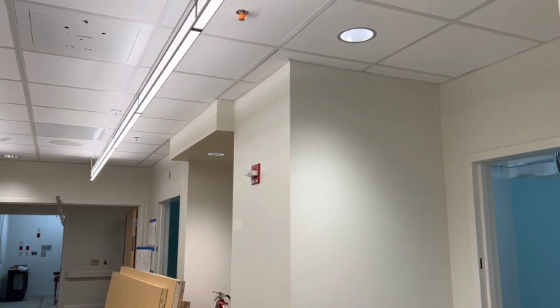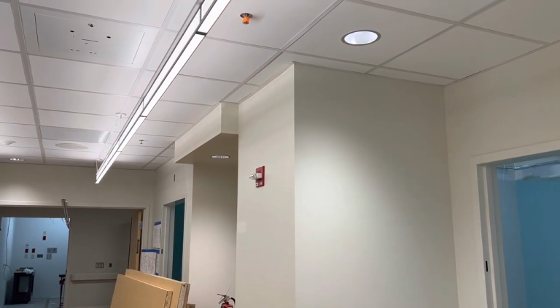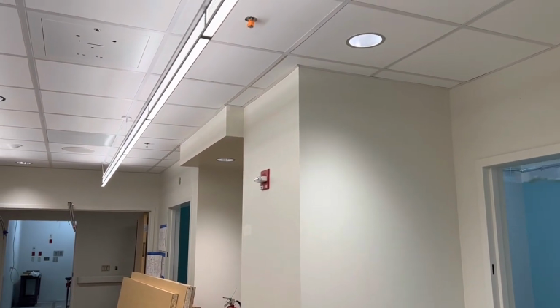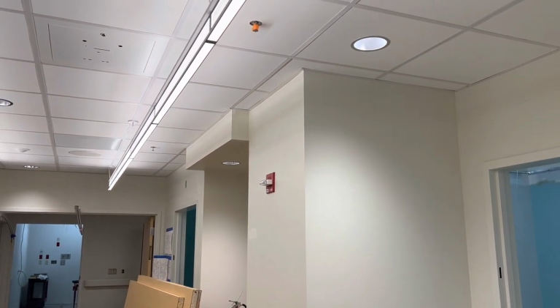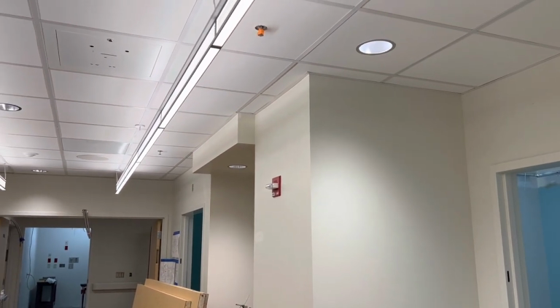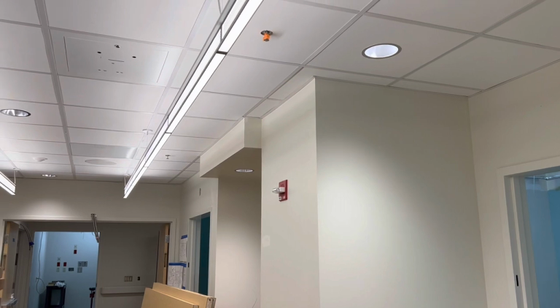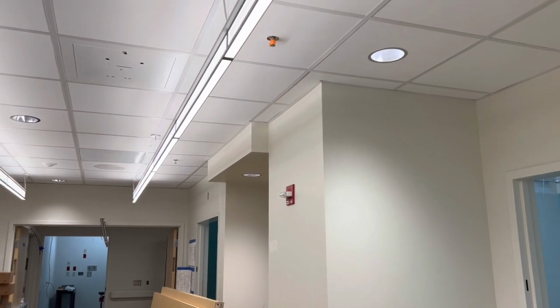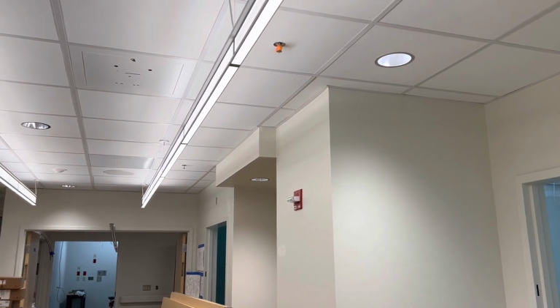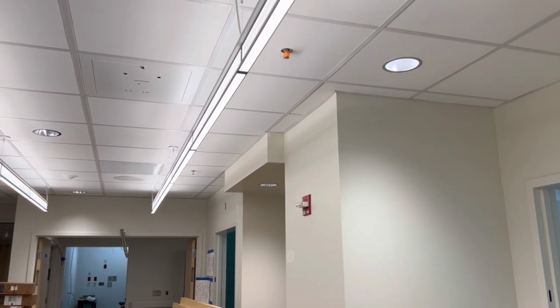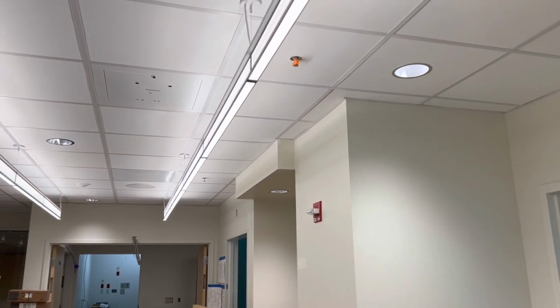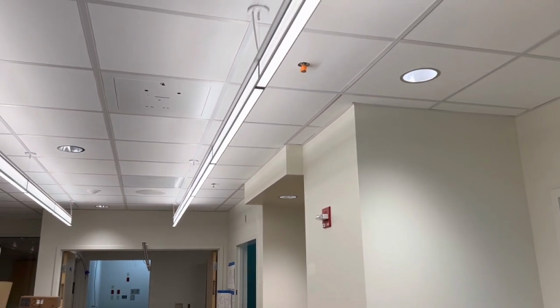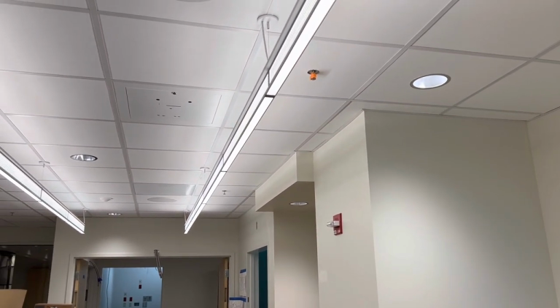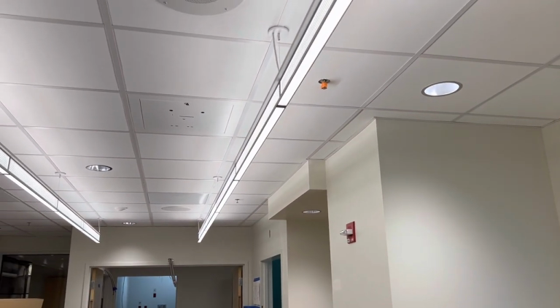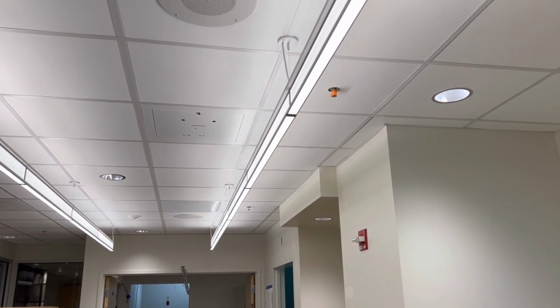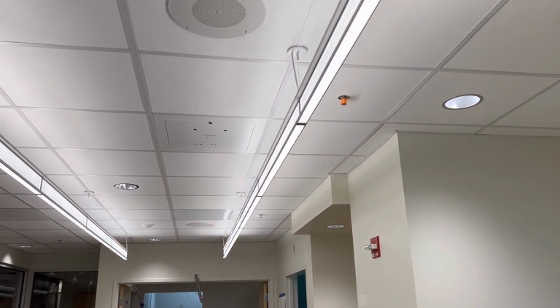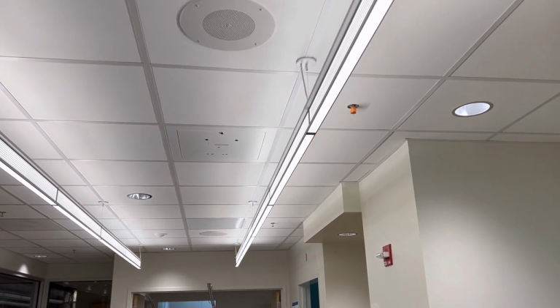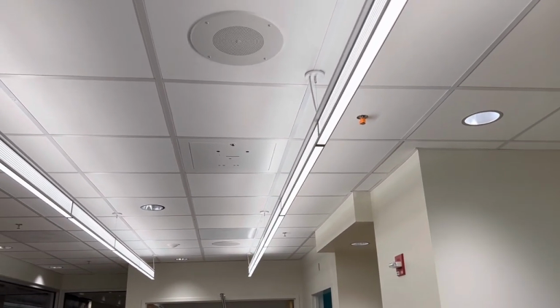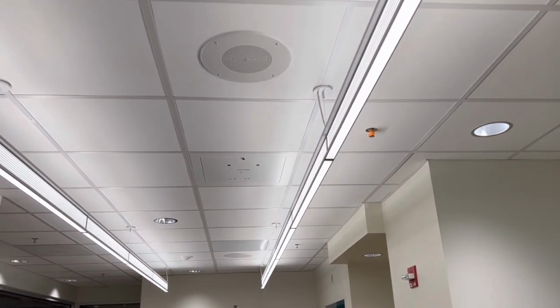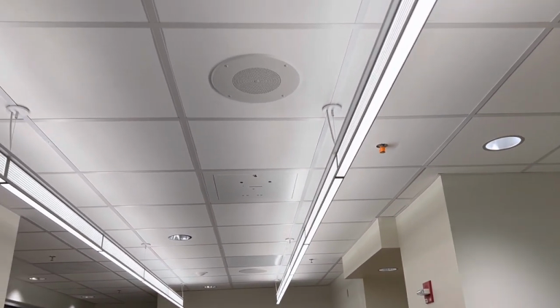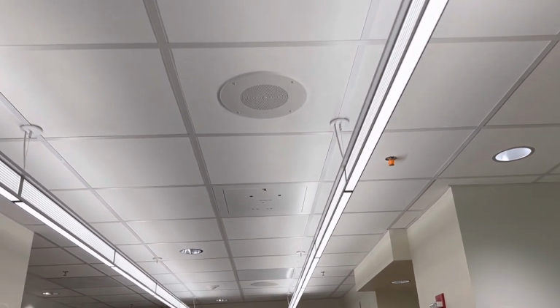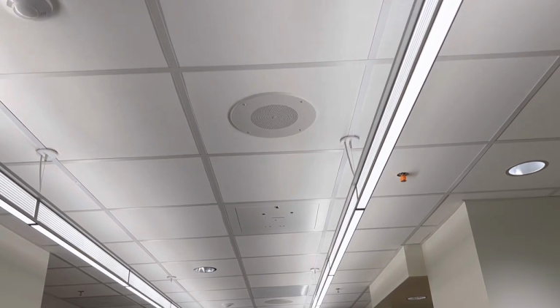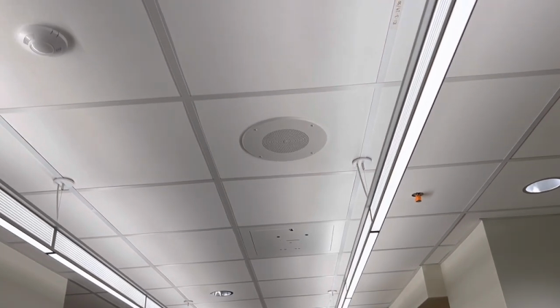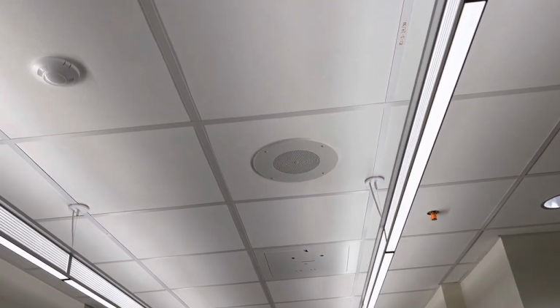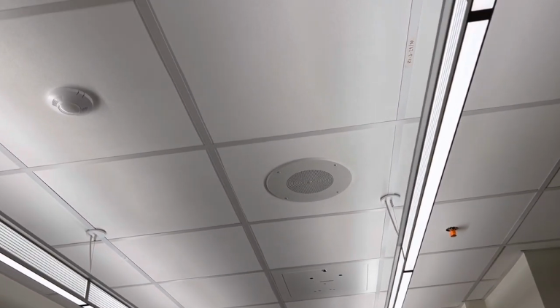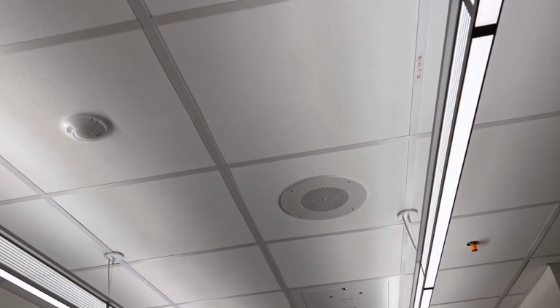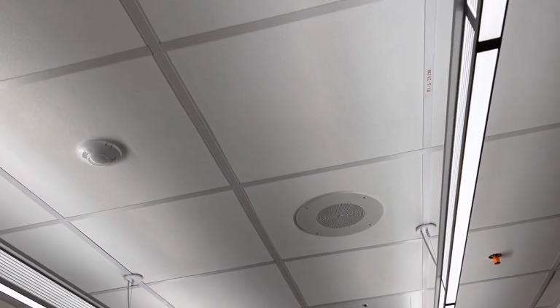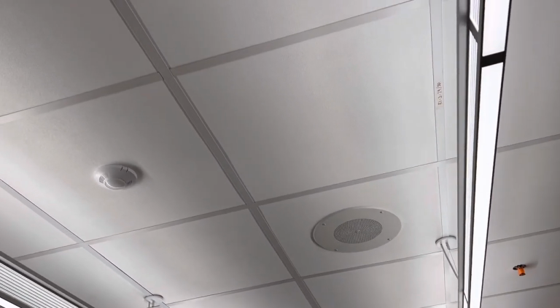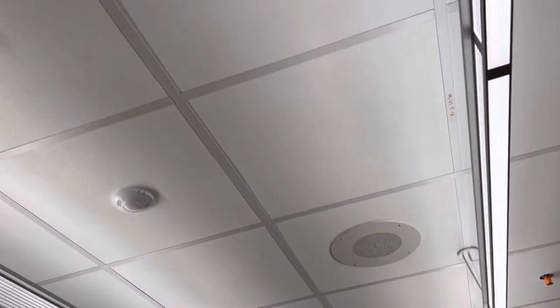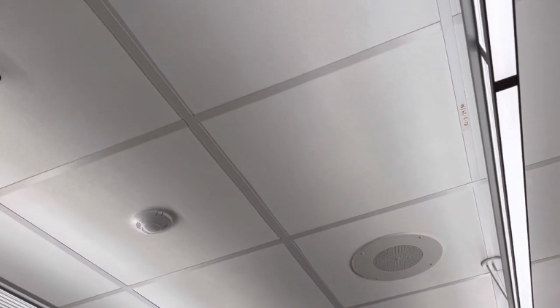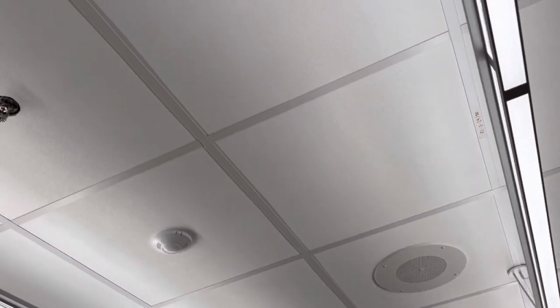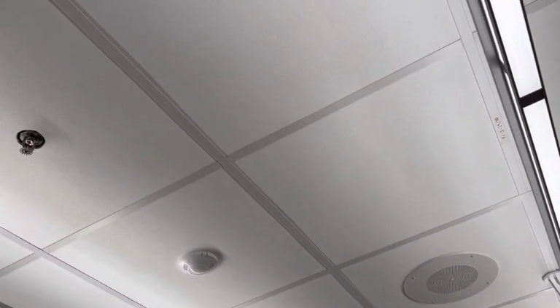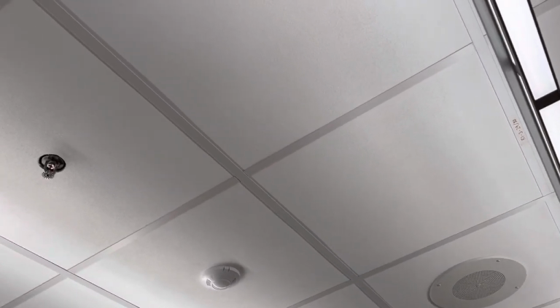Reusing the box that was already in the ceiling, I tapped off of this chime strobe device and basically just tied my wire onto the old wire and used it as a pull string to come through the J-hooks in the ceiling tiles above here.